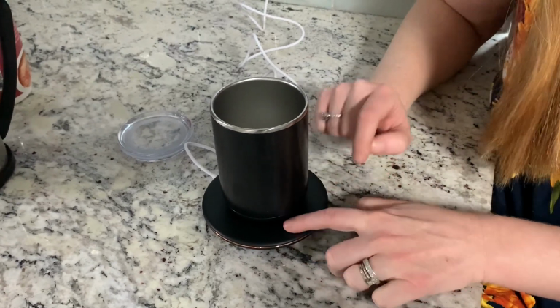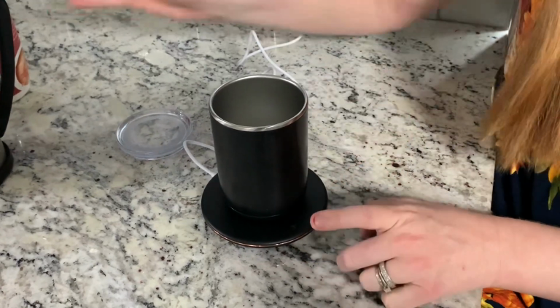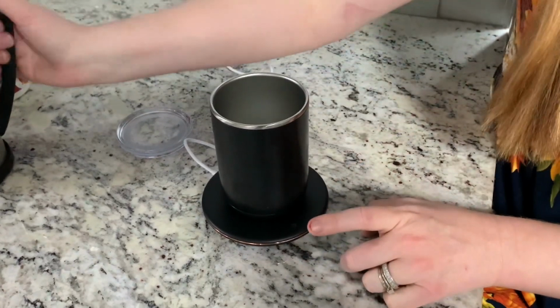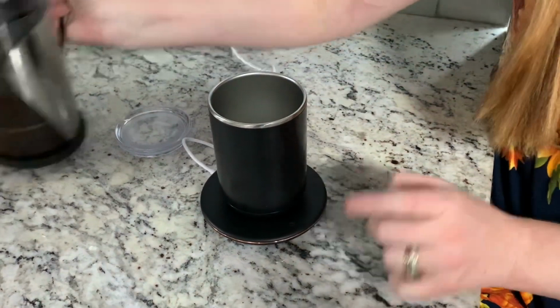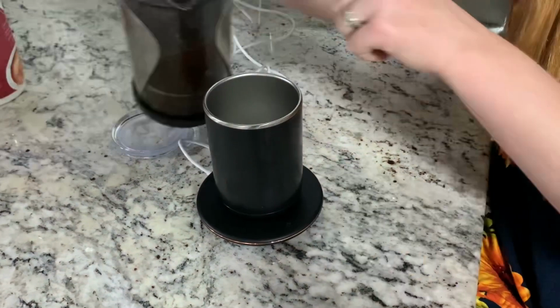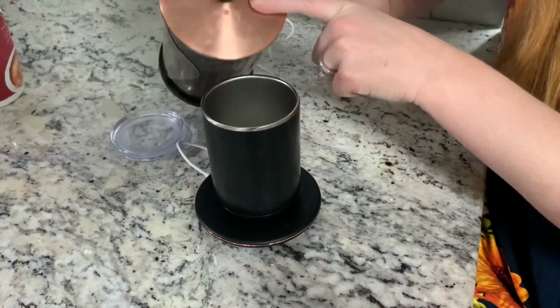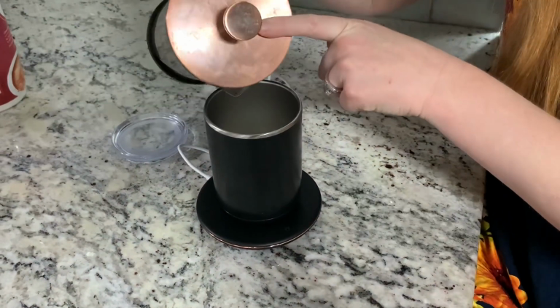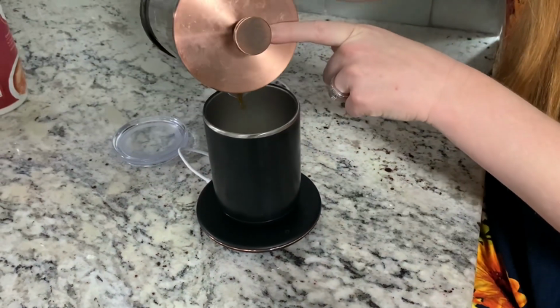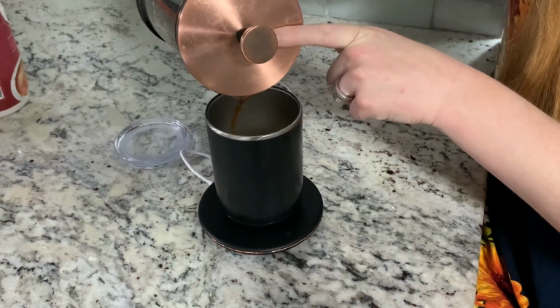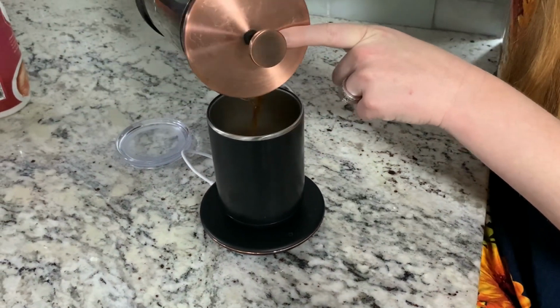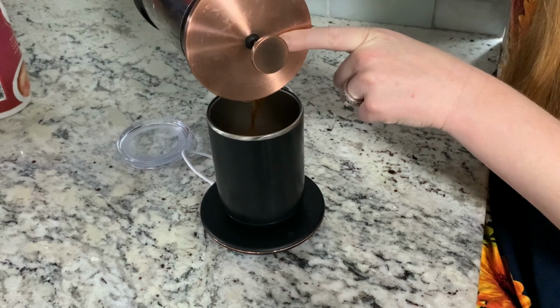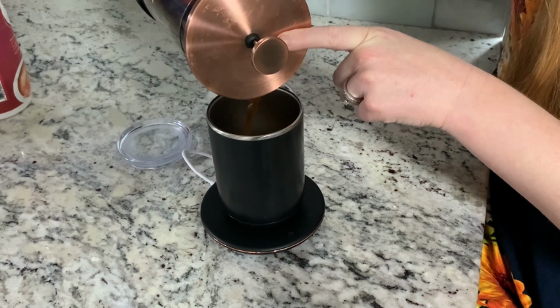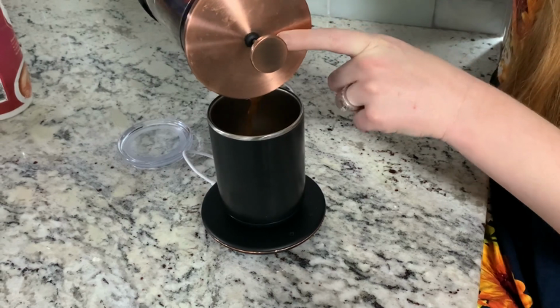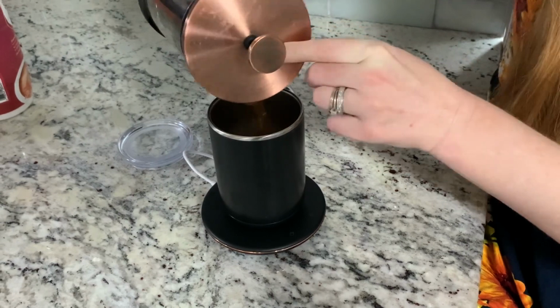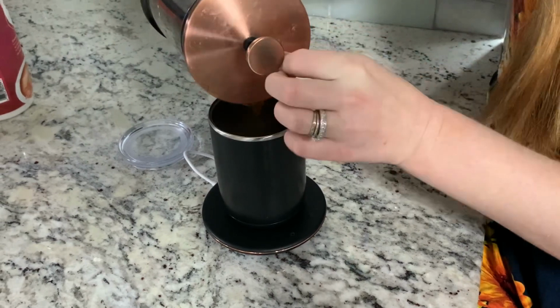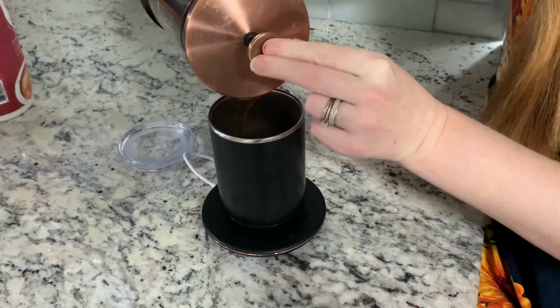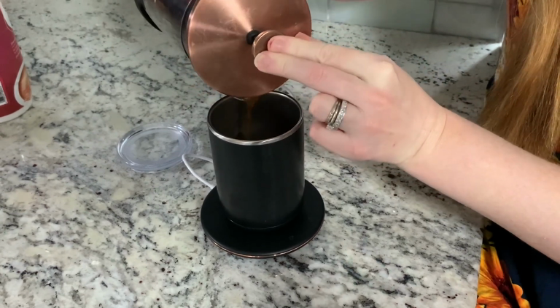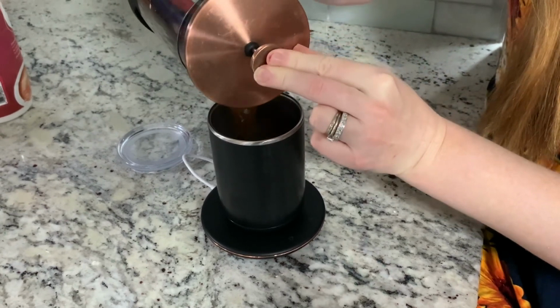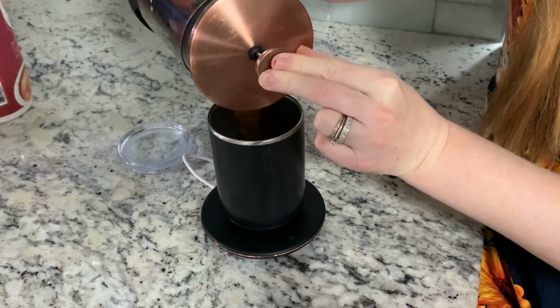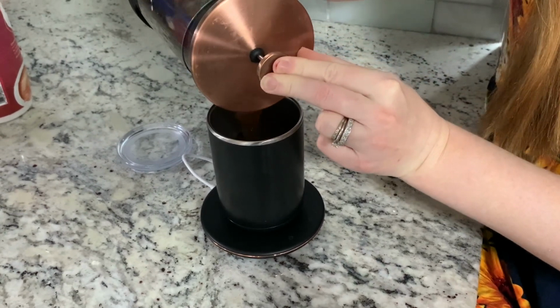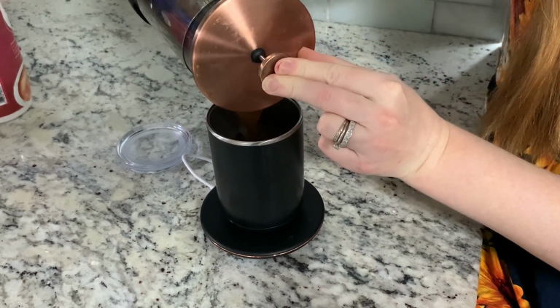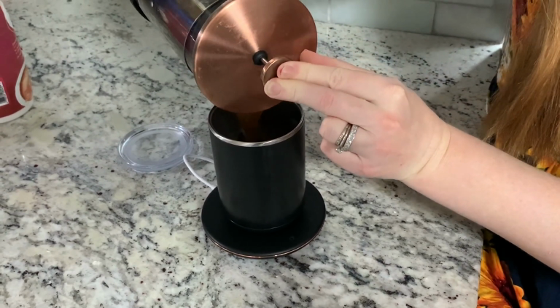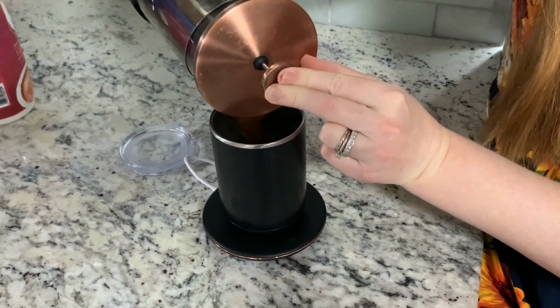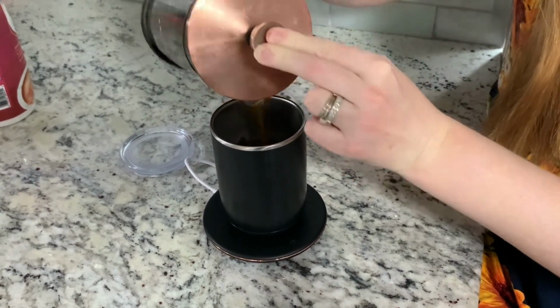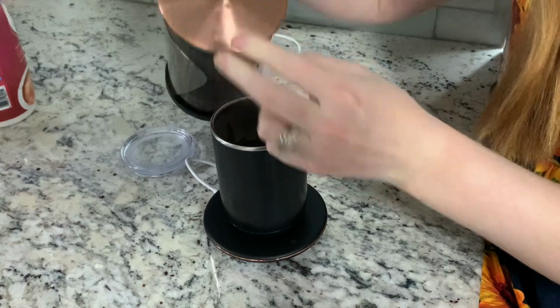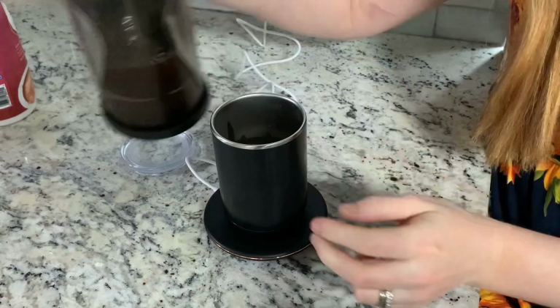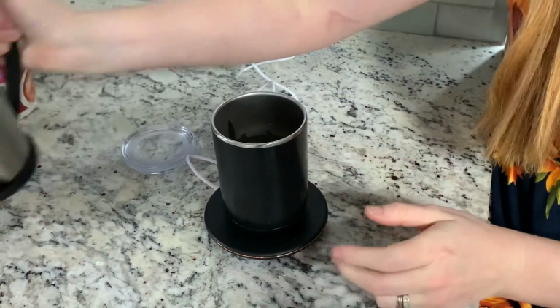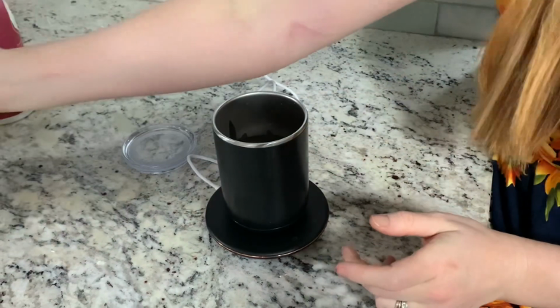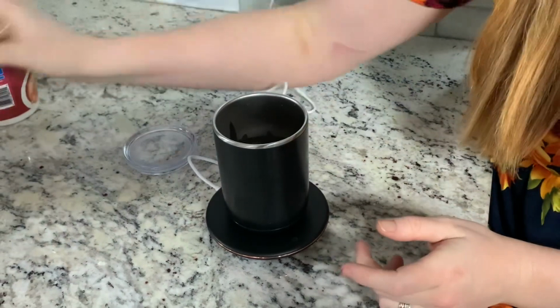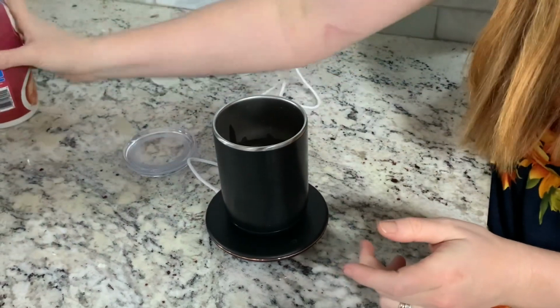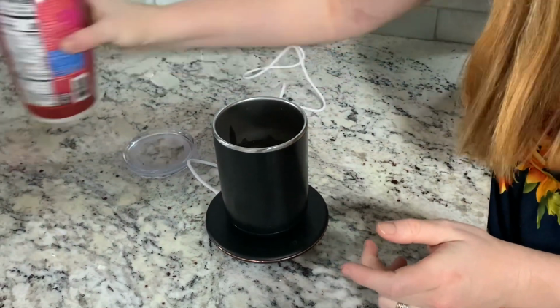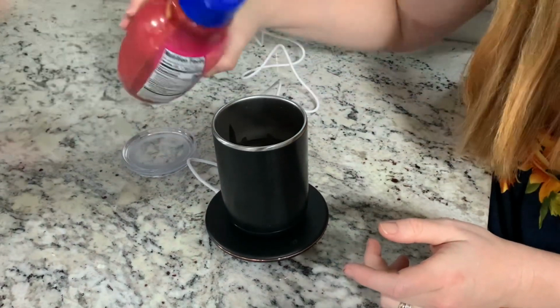I'm going to go ahead and put my coffee in here, and then I'm going to add in my creamer.